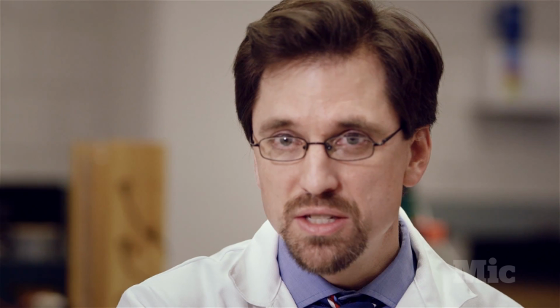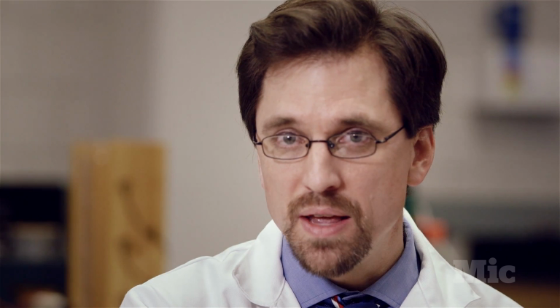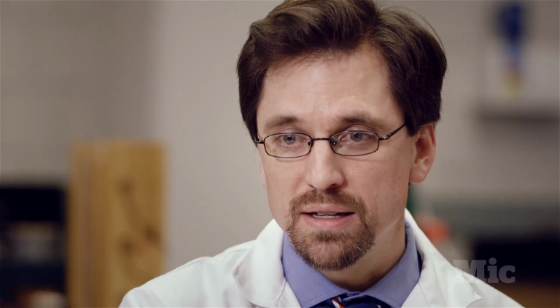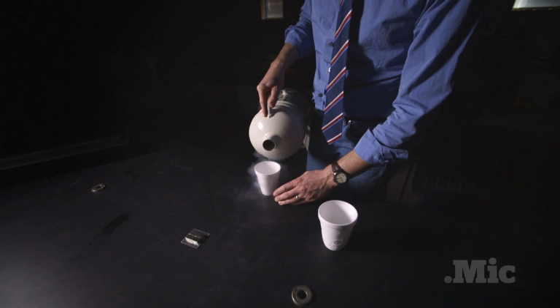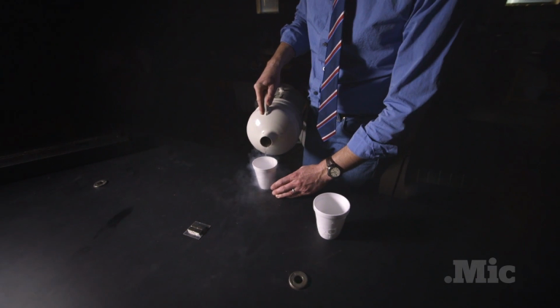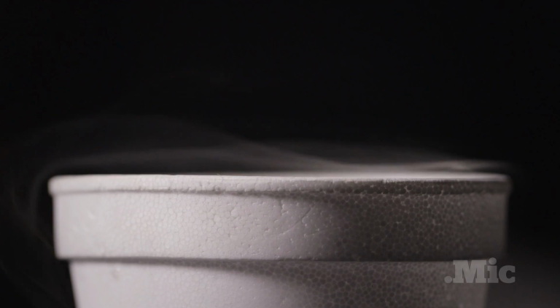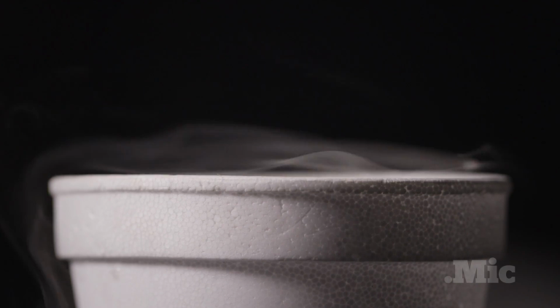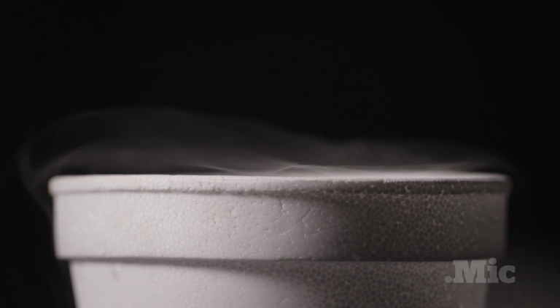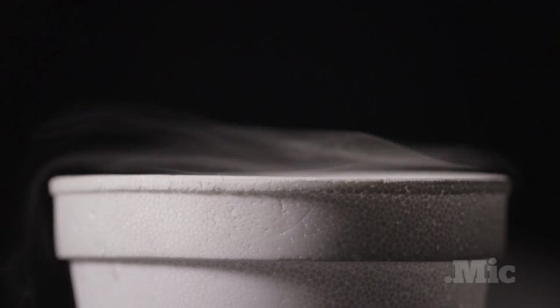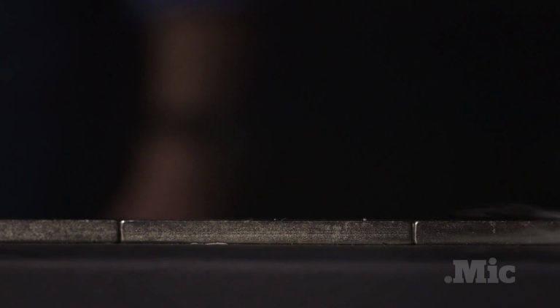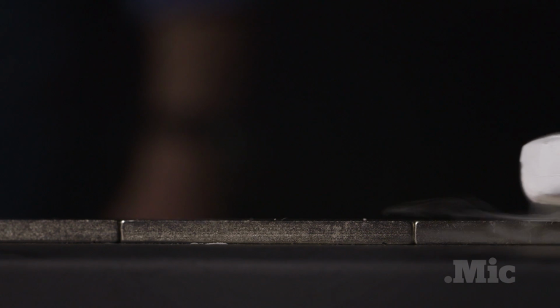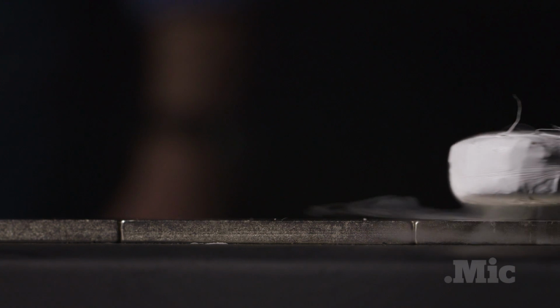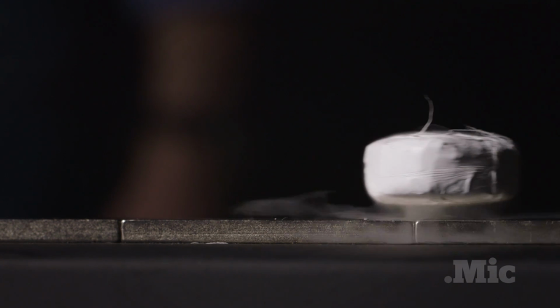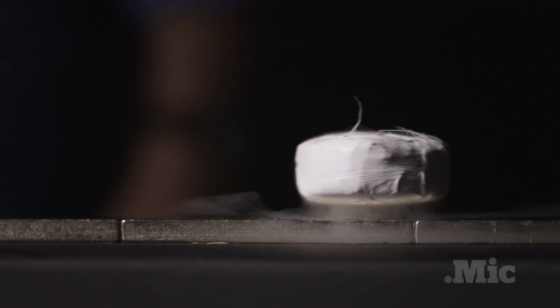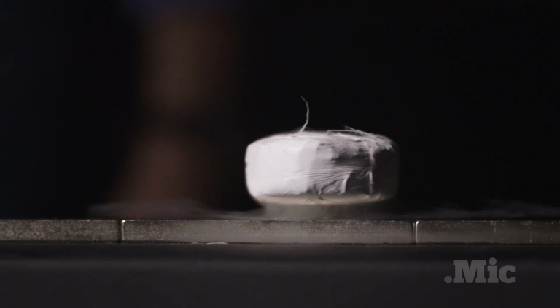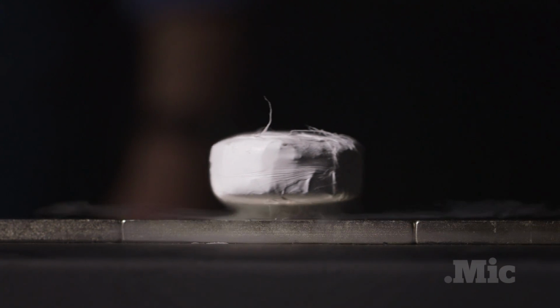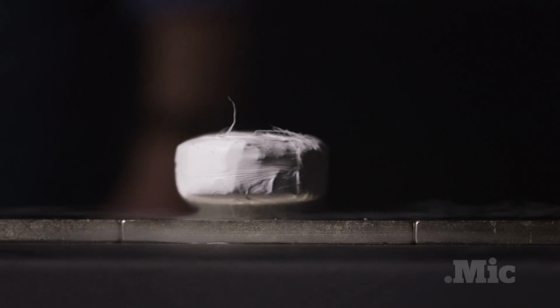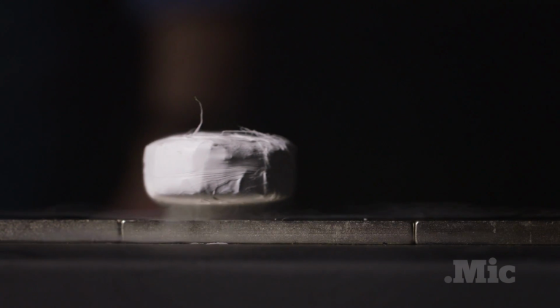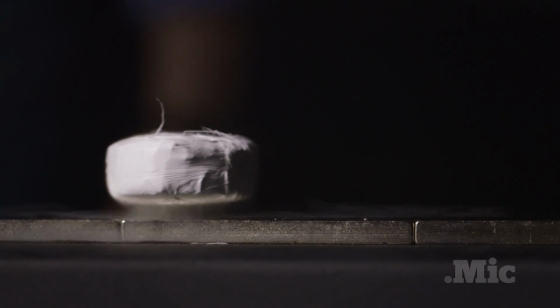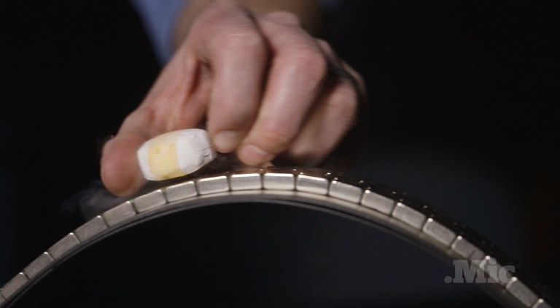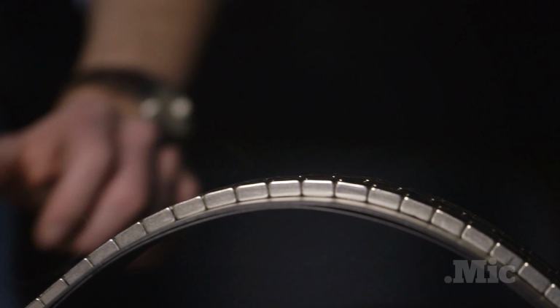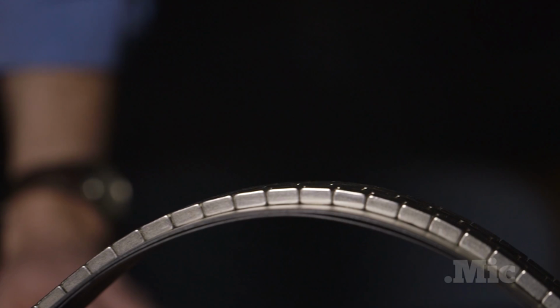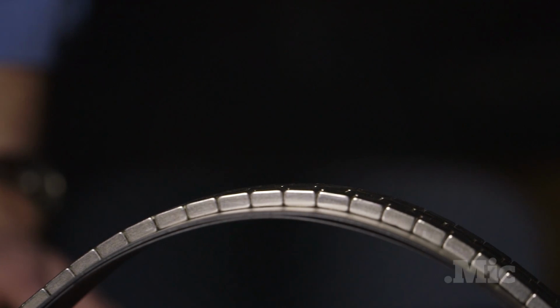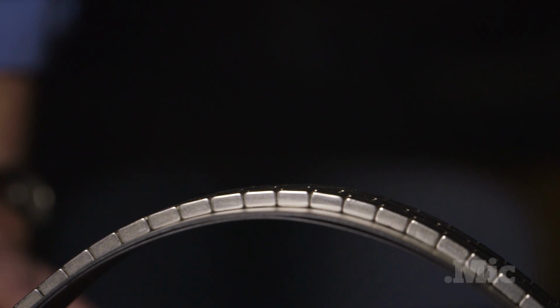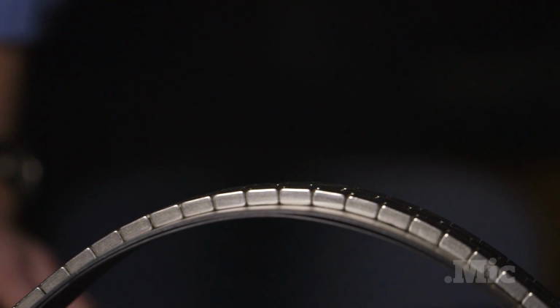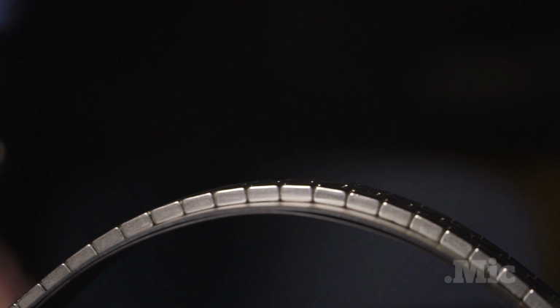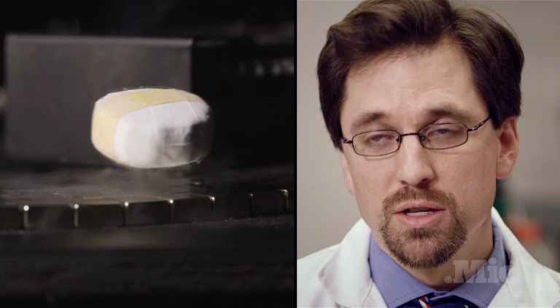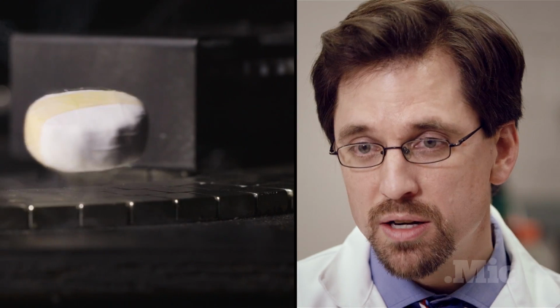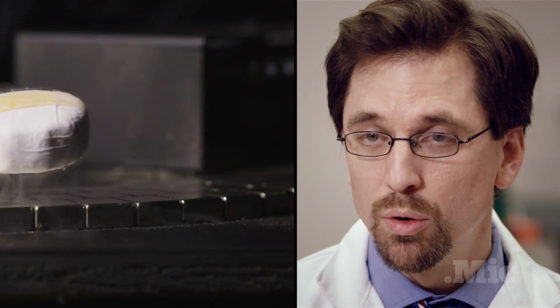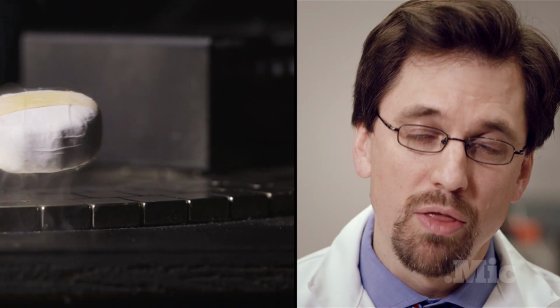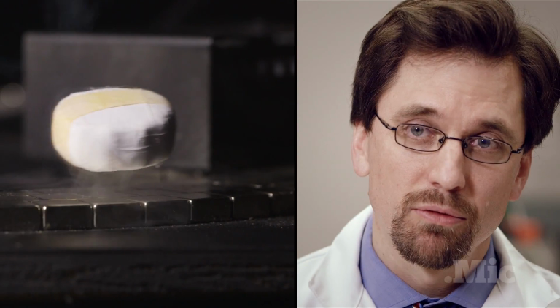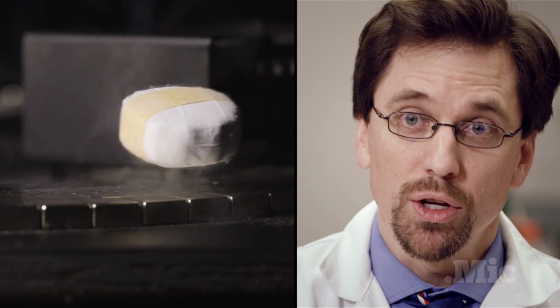This is different in that, once you get the superconductor cold, you don't need any external power supply to keep it above the track, to keep it suspended on the track, and to keep it guided along the track. The superconductor will do all that for you.